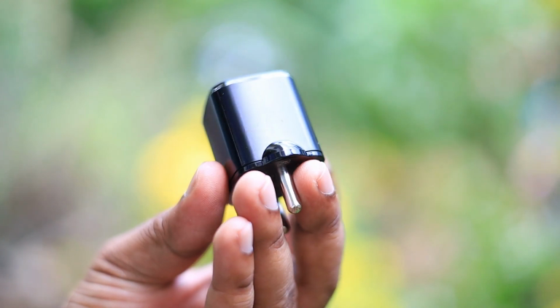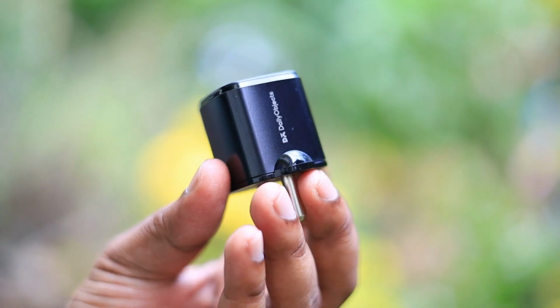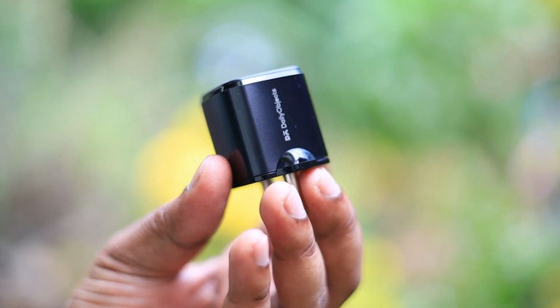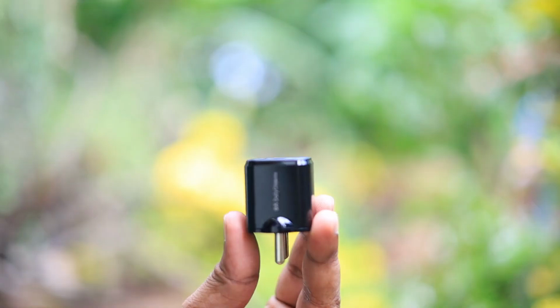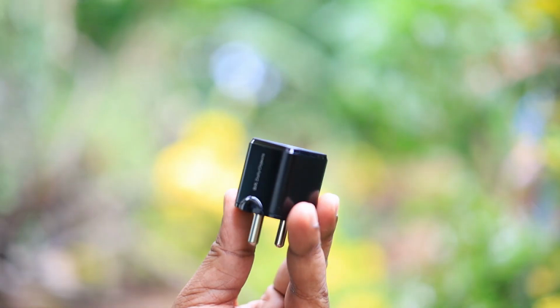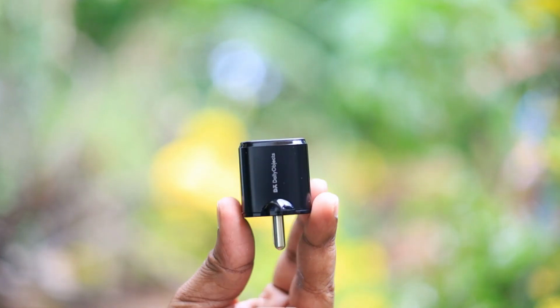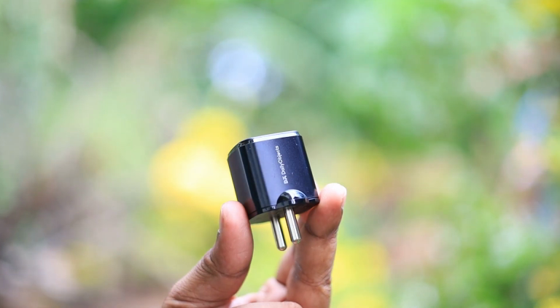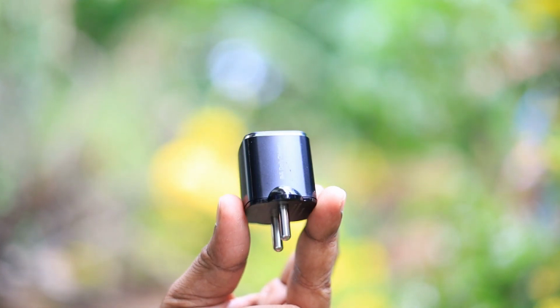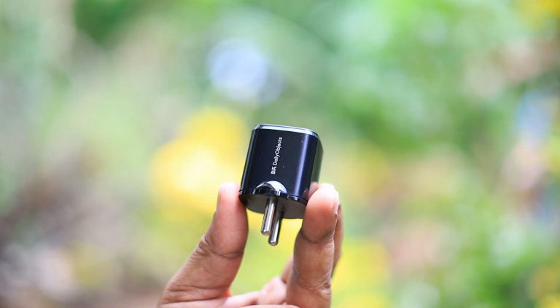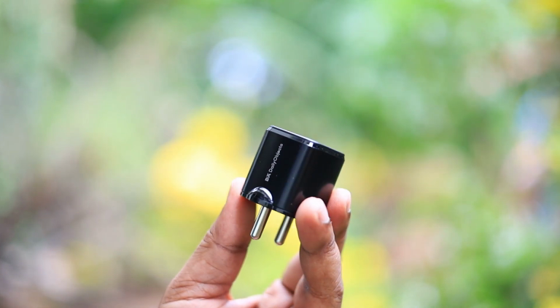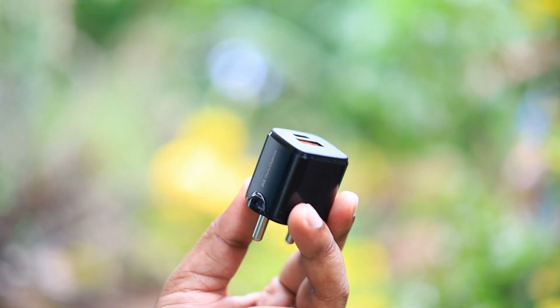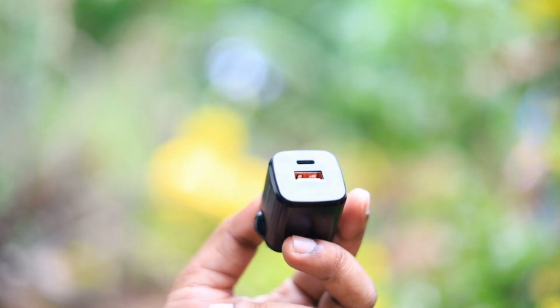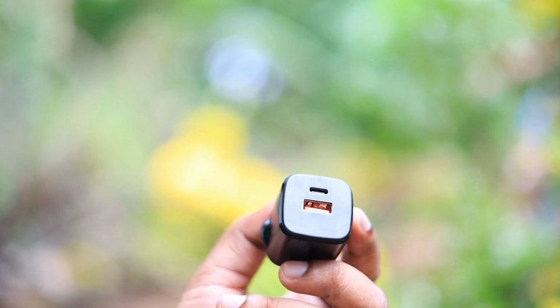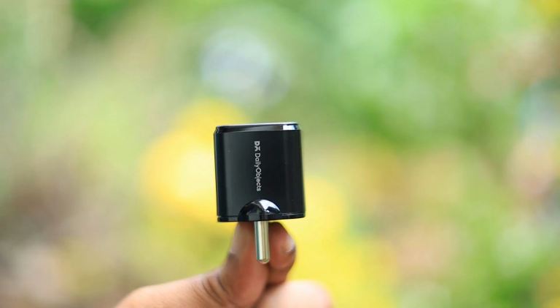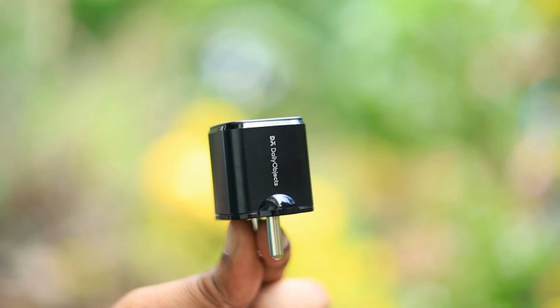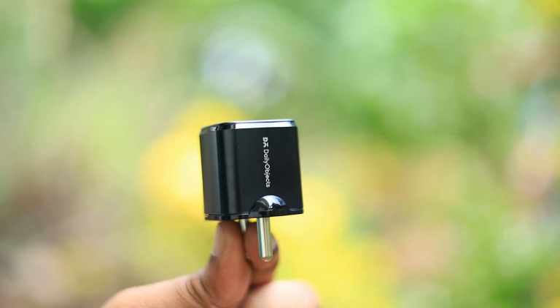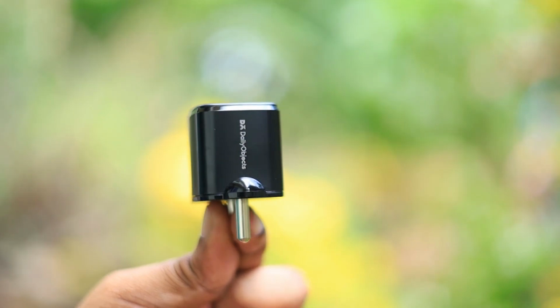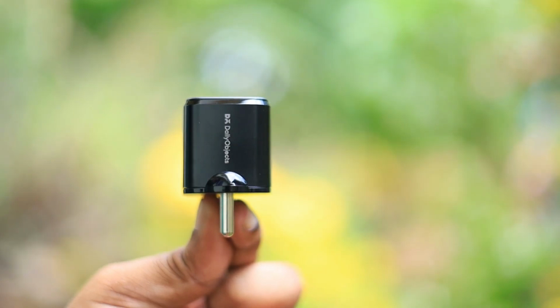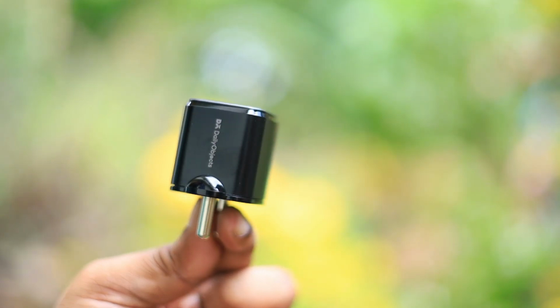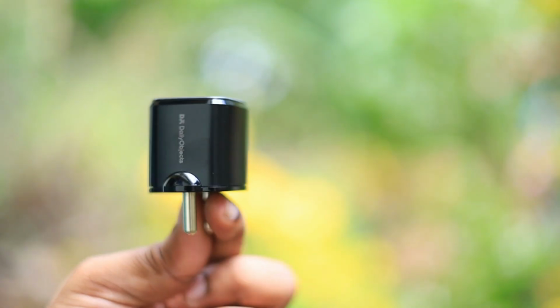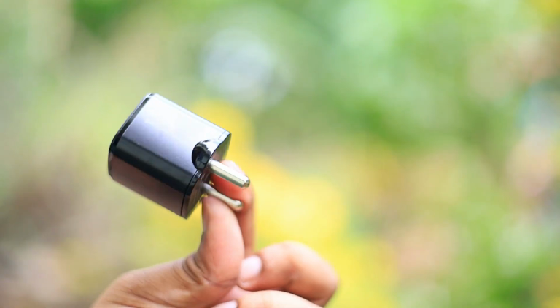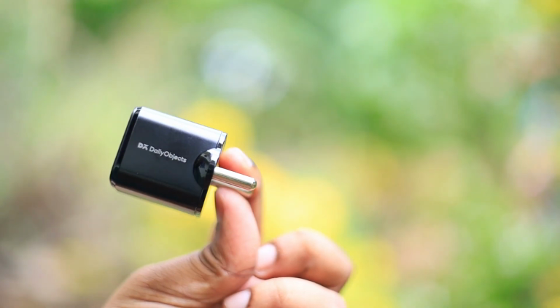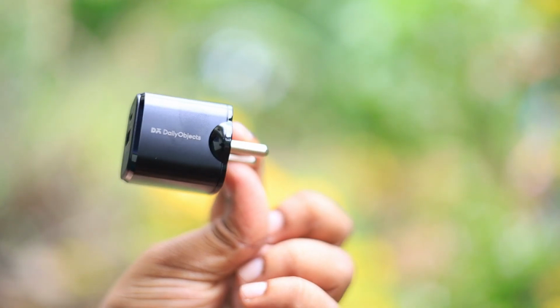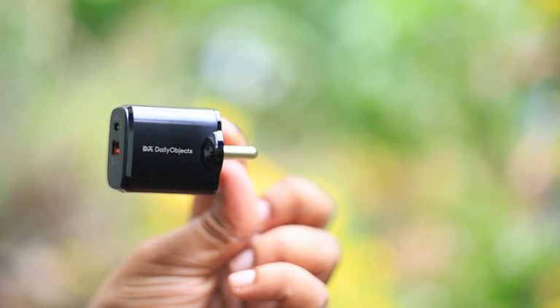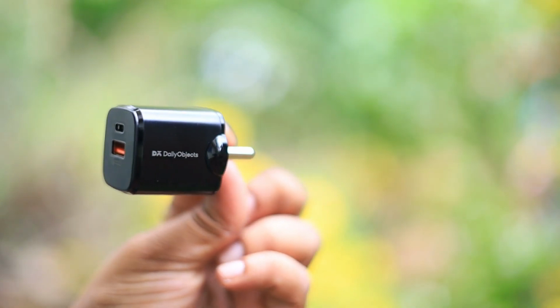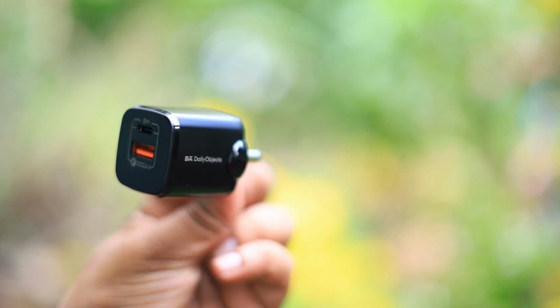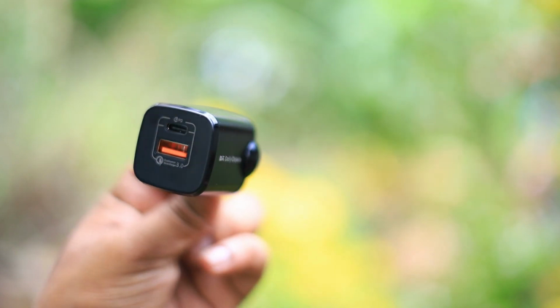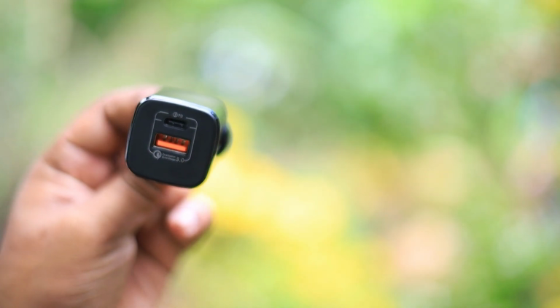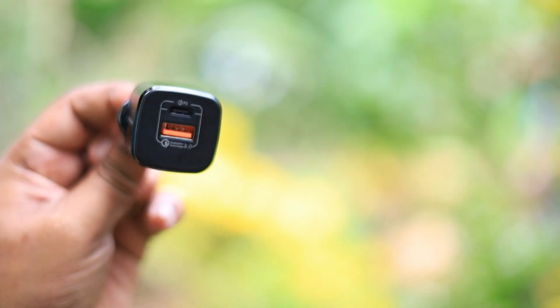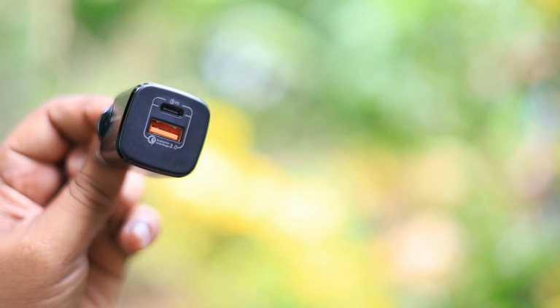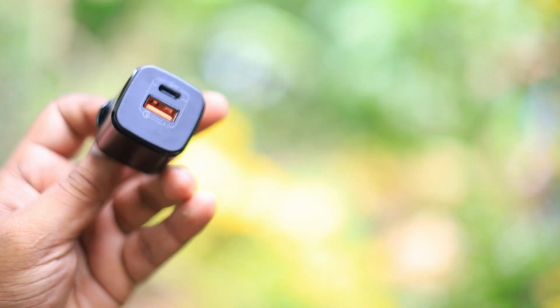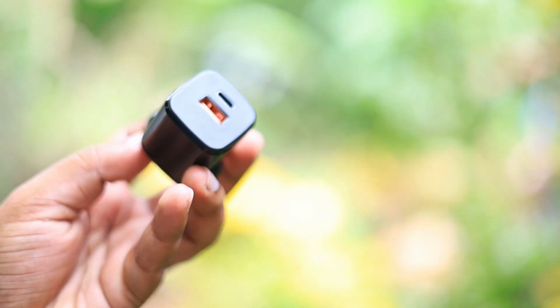The charger is quite small, and it does not get heated like most of the chargers you see in the market. One of the major reasons for purchasing this charger is because I wanted a dual output charger so that I can charge multiple devices at the same time.